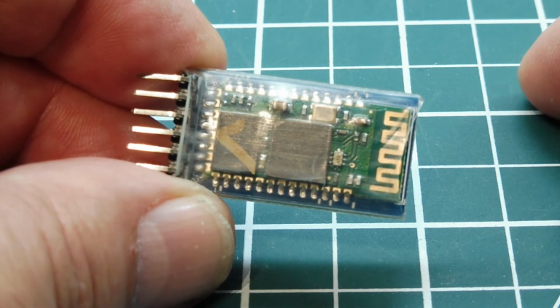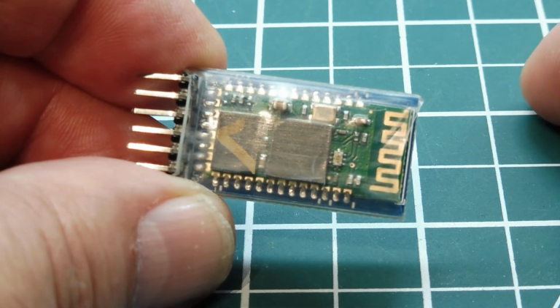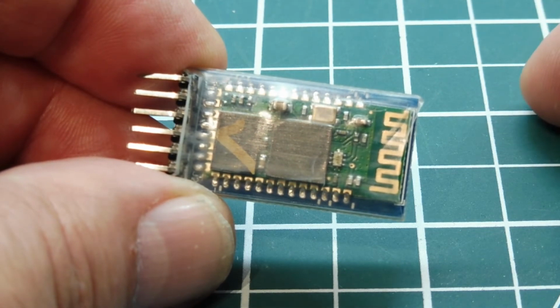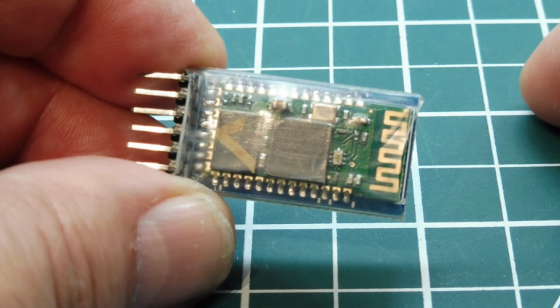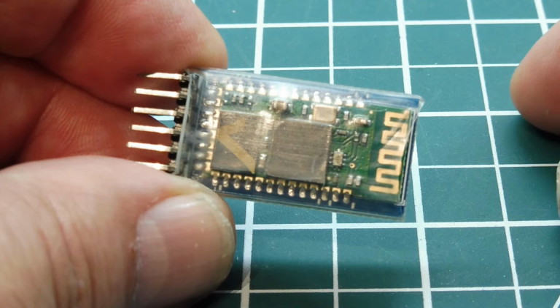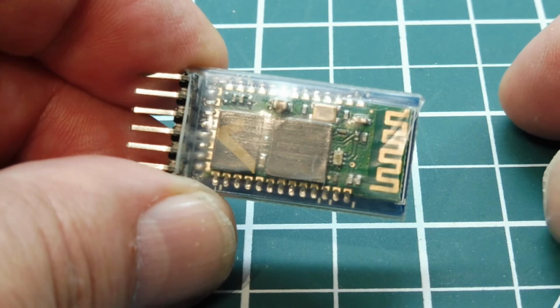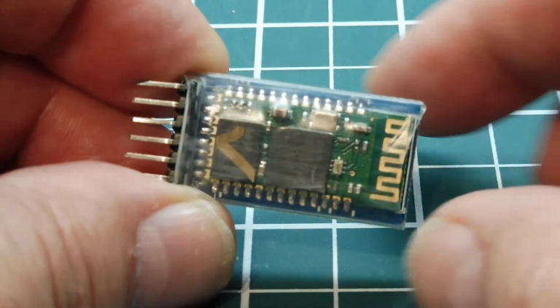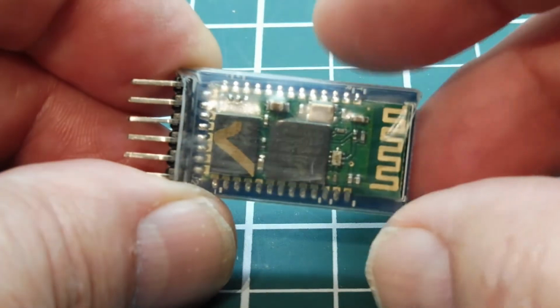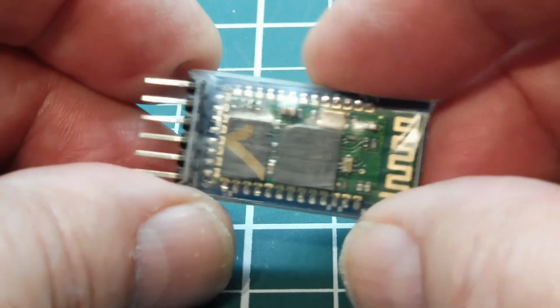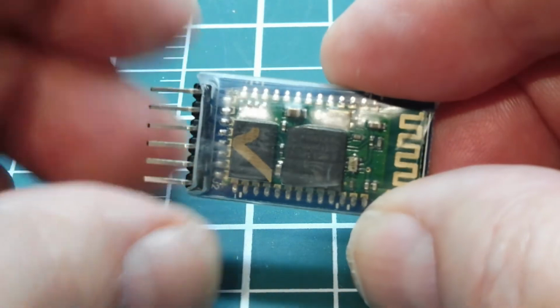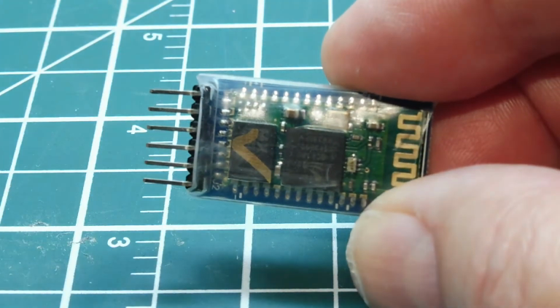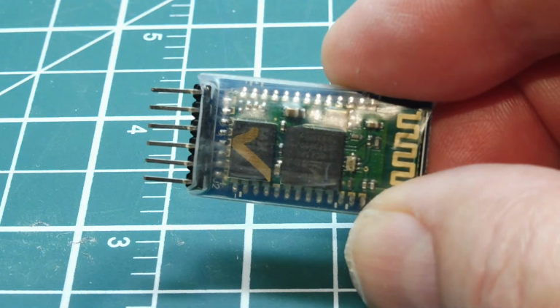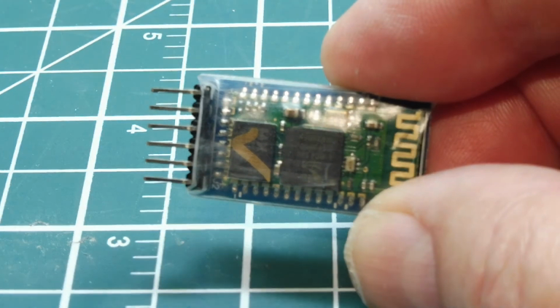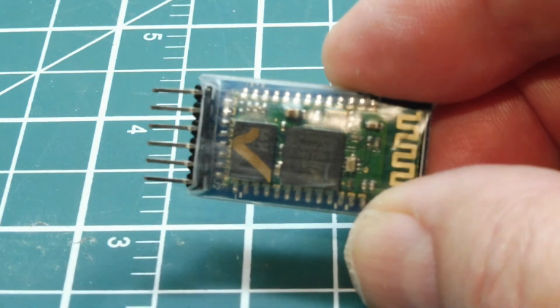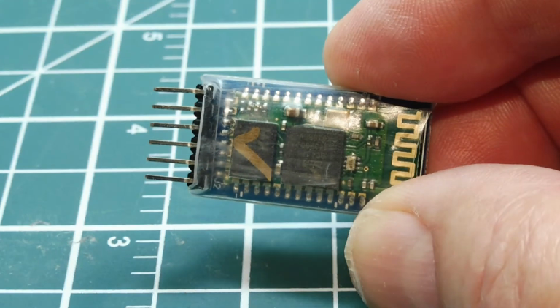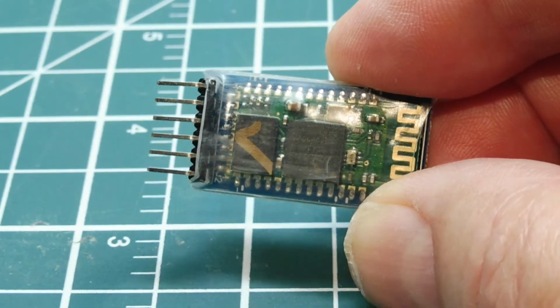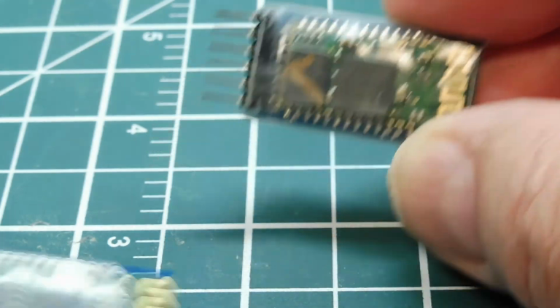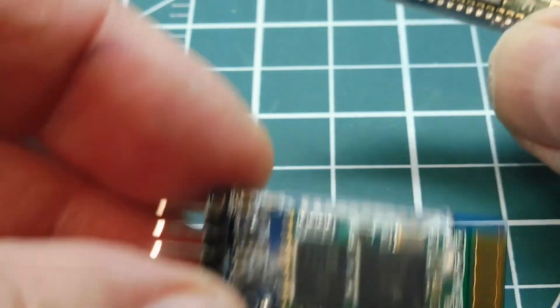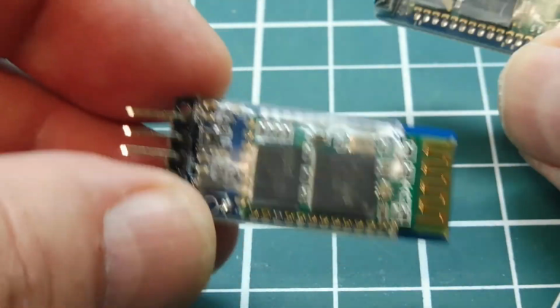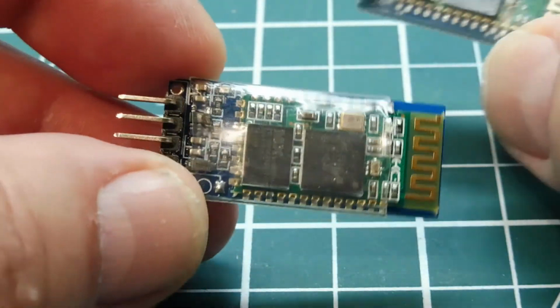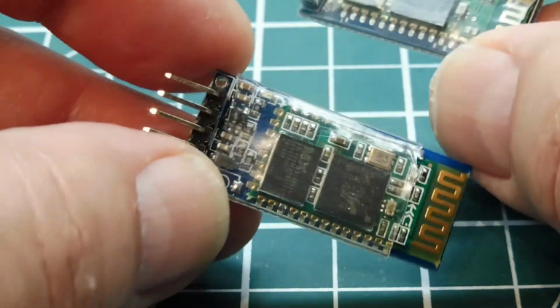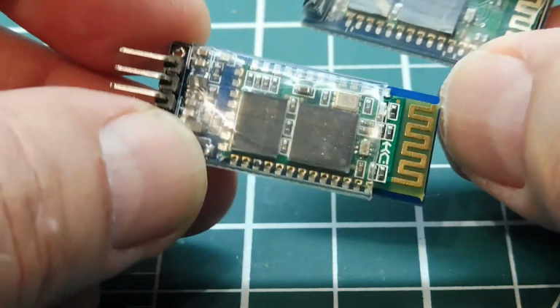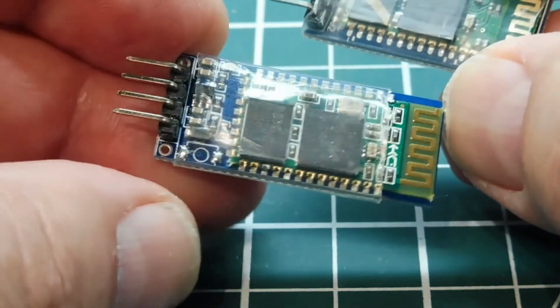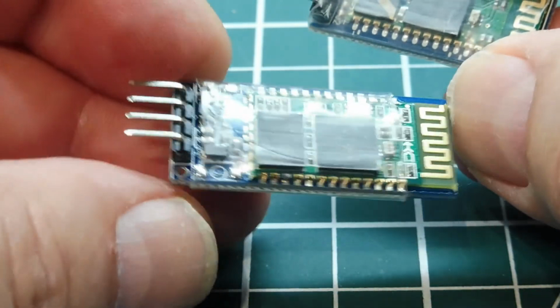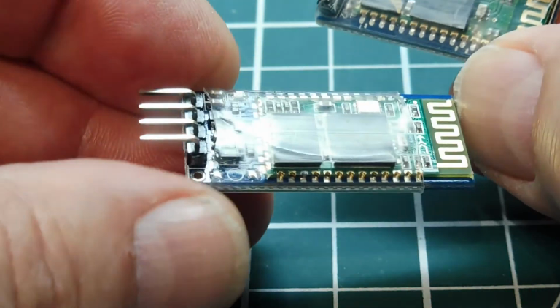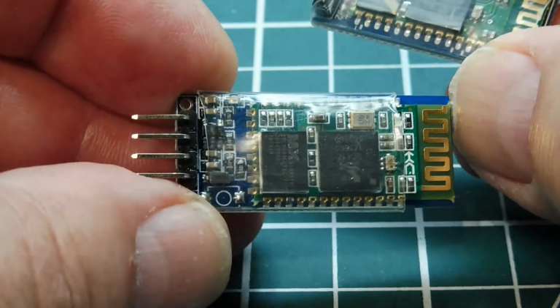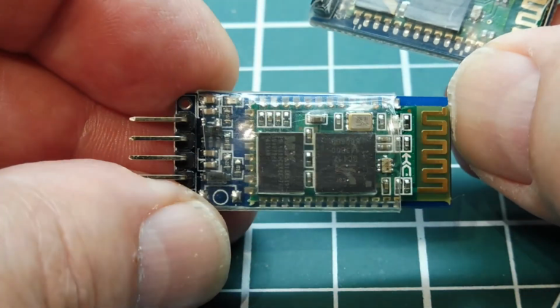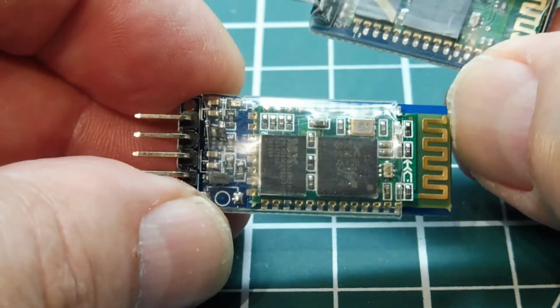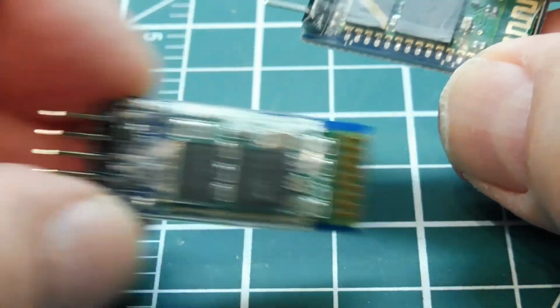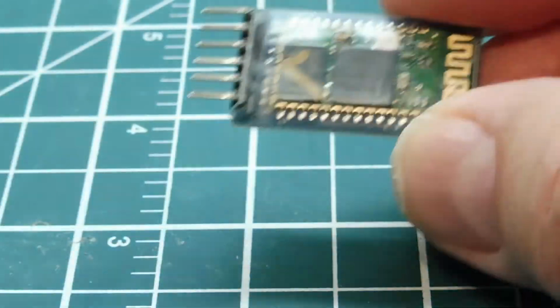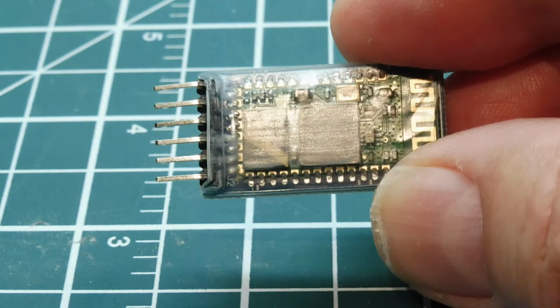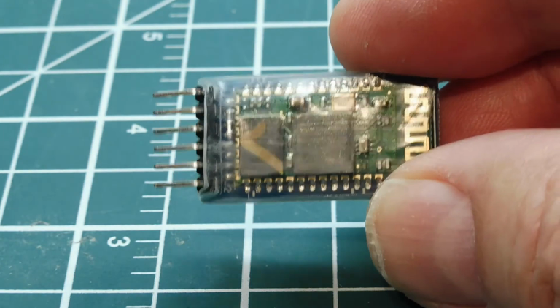The HC-05 module can be configured as a master or a slave, as opposed to the HC-06 module, which is a slave-only module. The HC-06 has four pins, and the HC-05 has six pins.